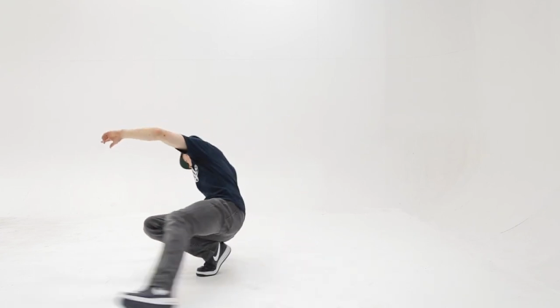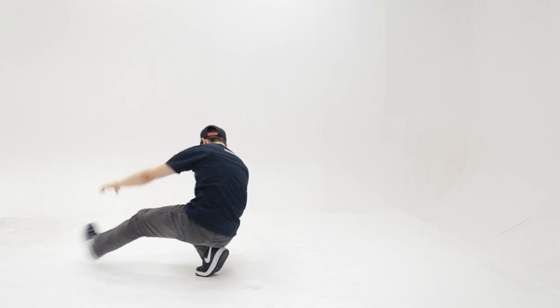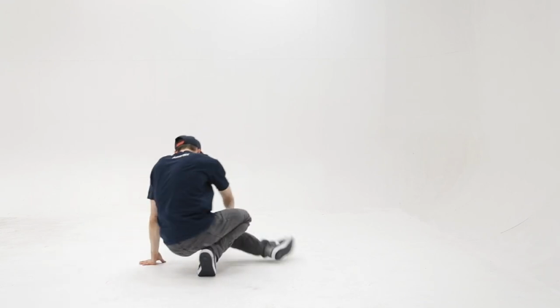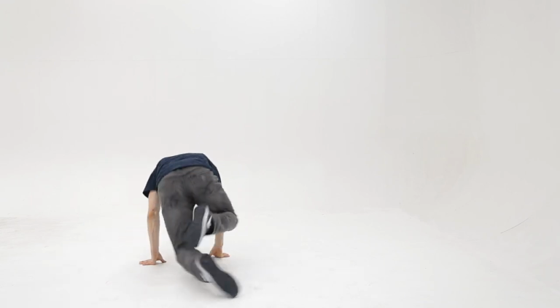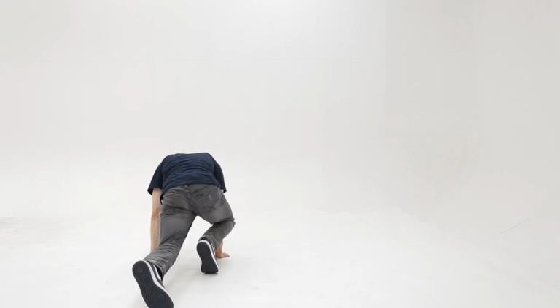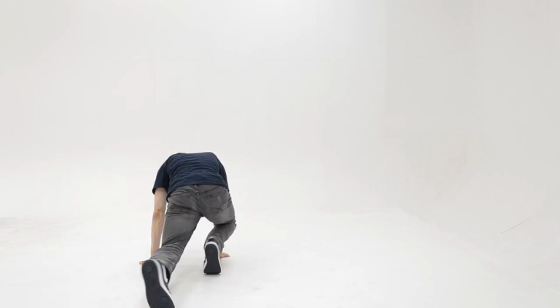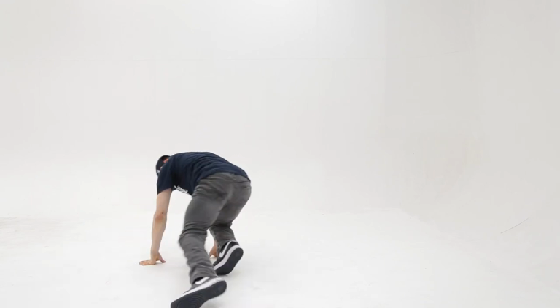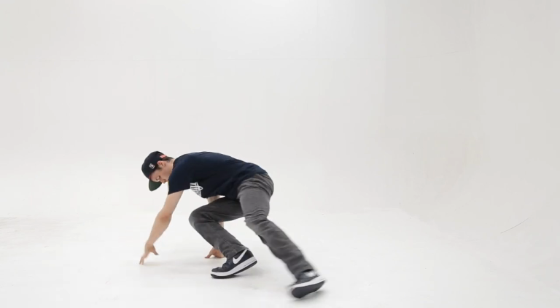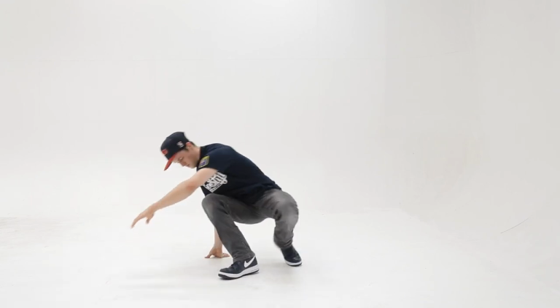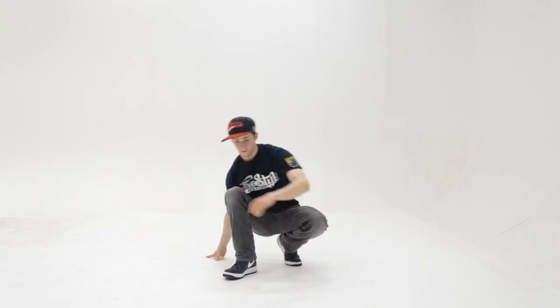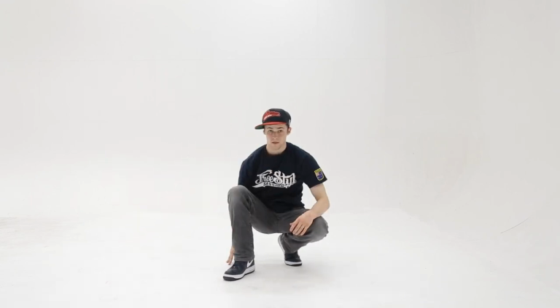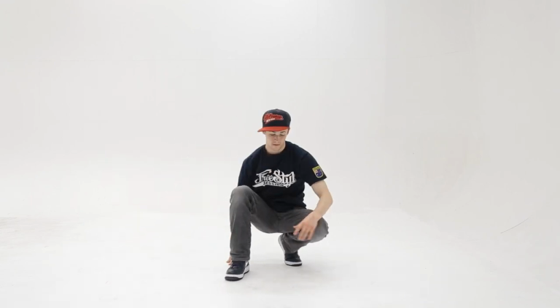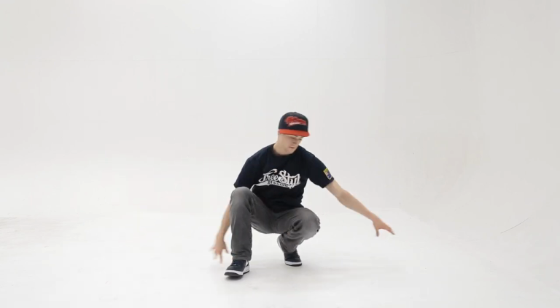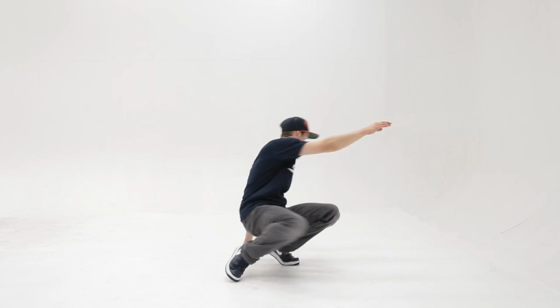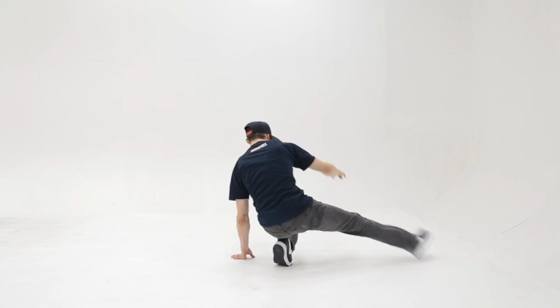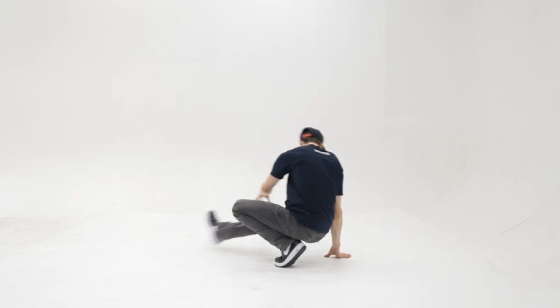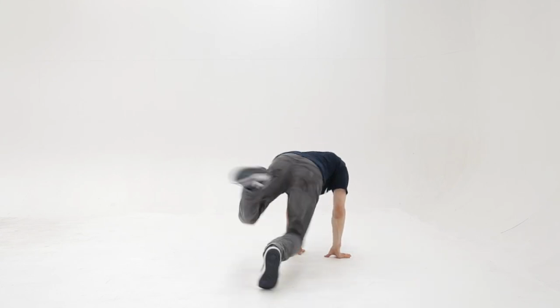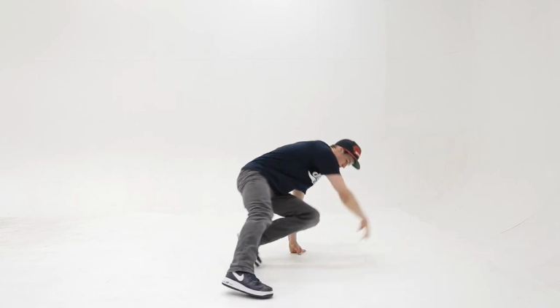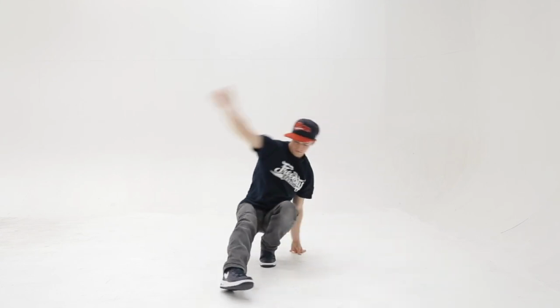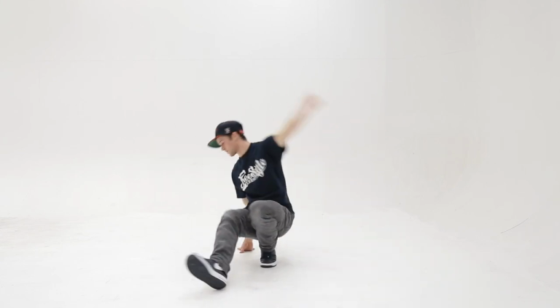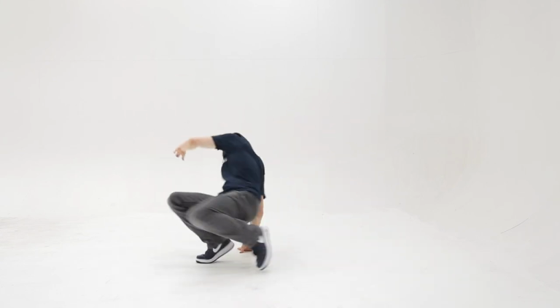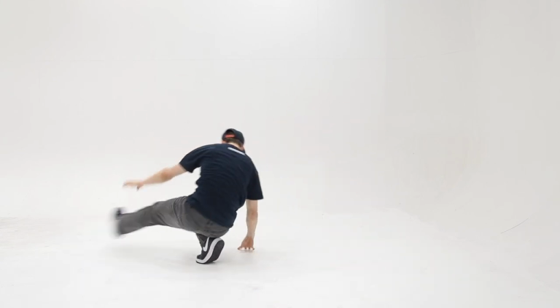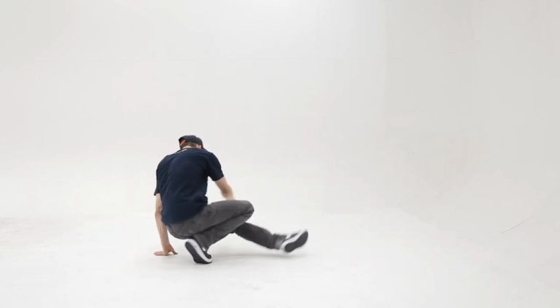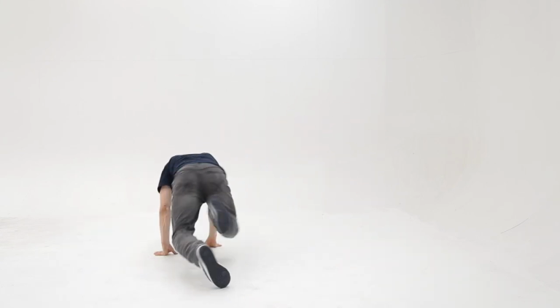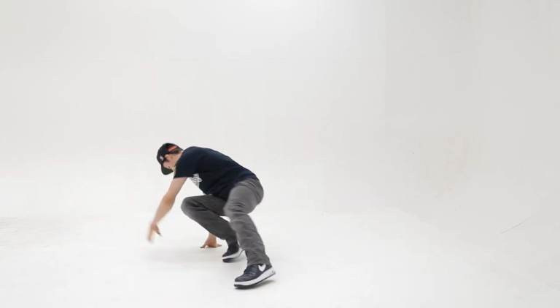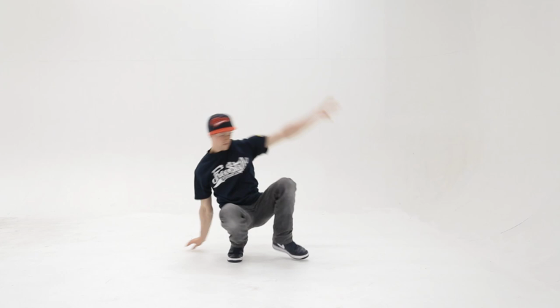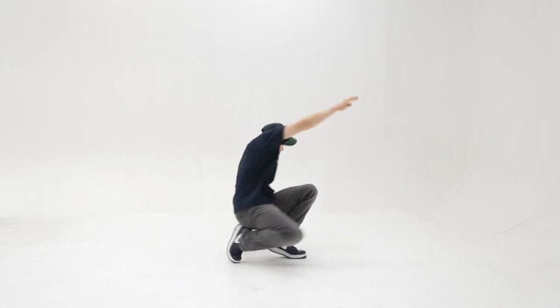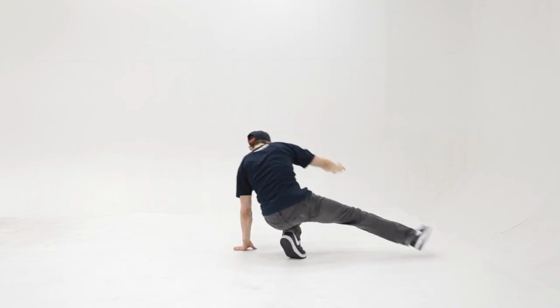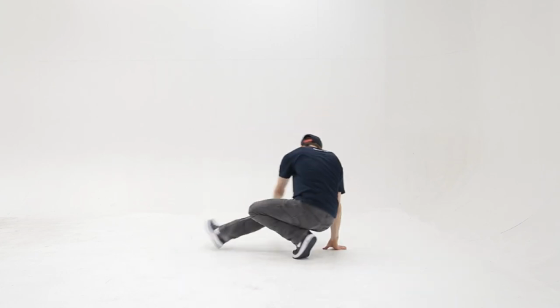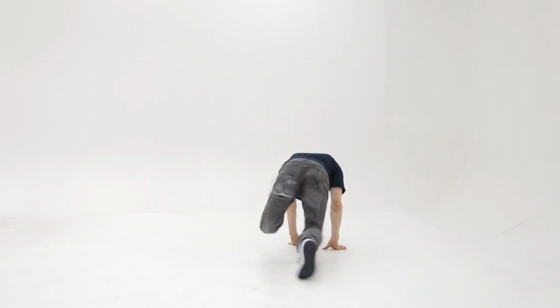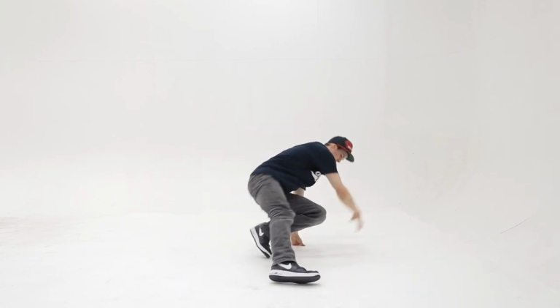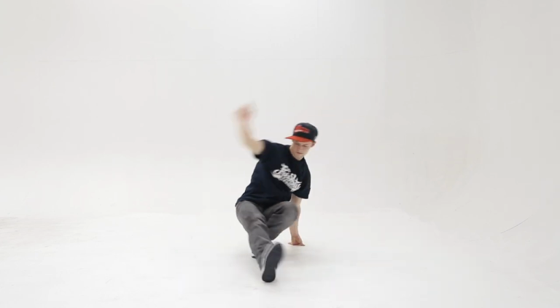So as you can see I do a 180, helicopter, change legs, helicopter, push-up, change legs — repeating that sequence: helicopter, push-up, change legs.